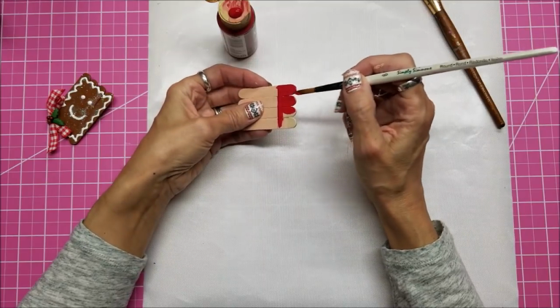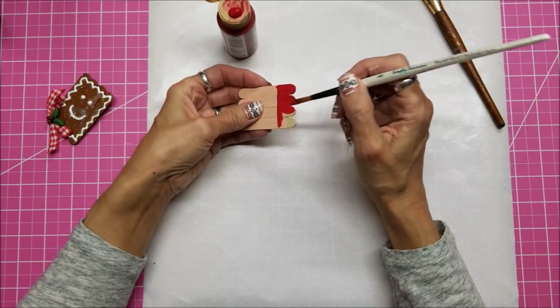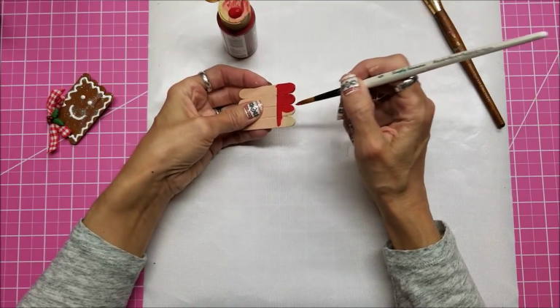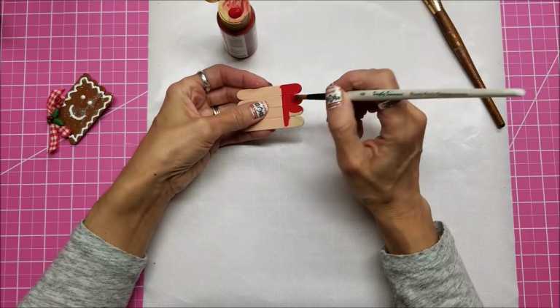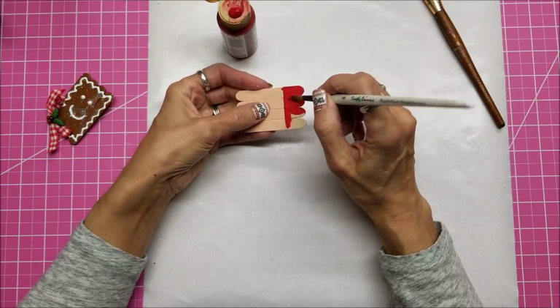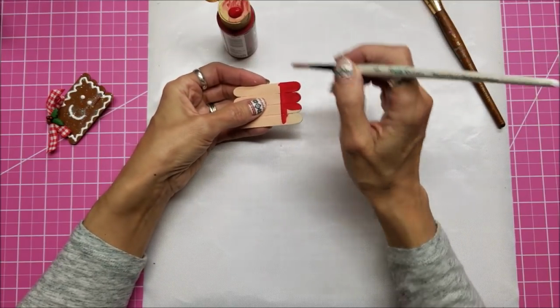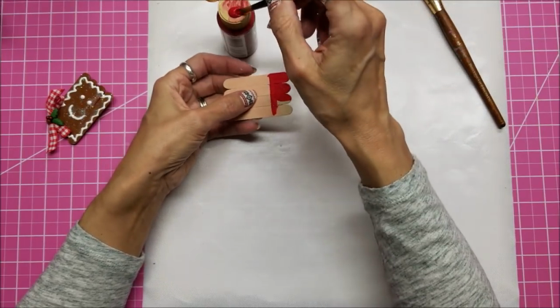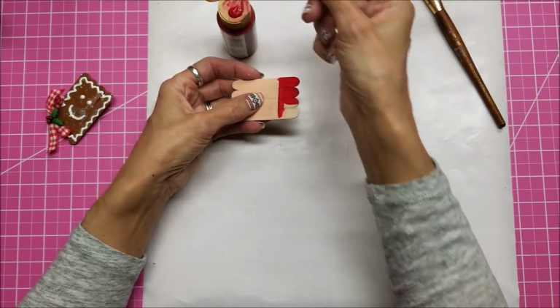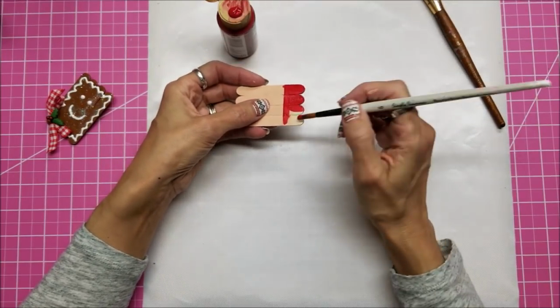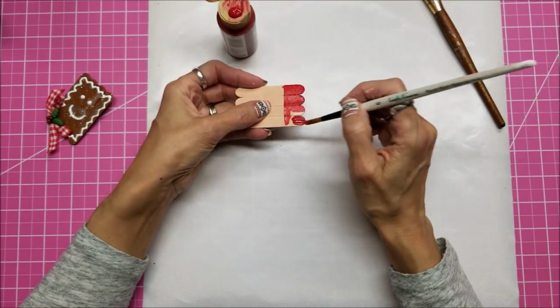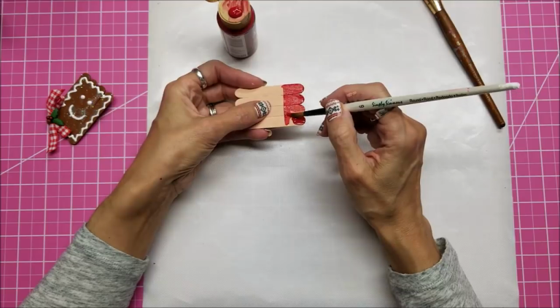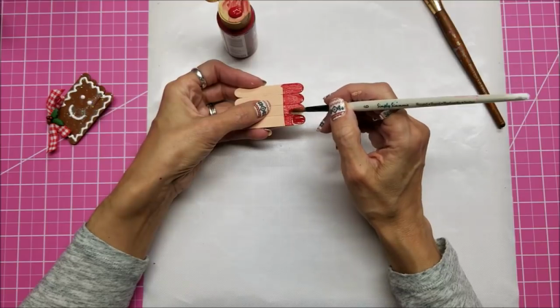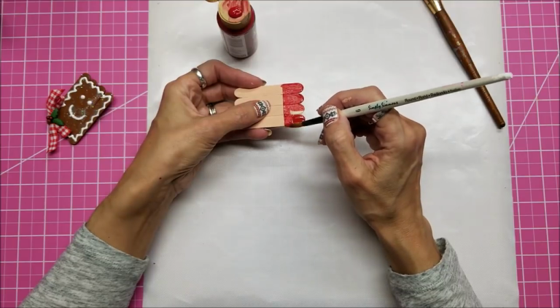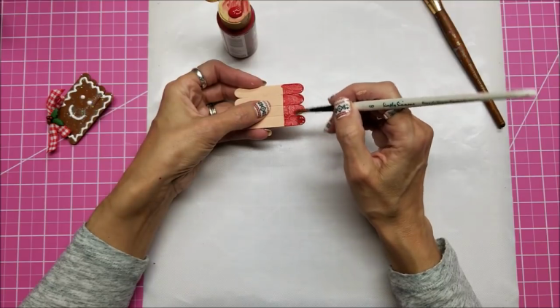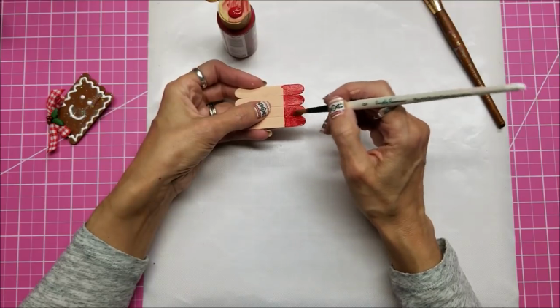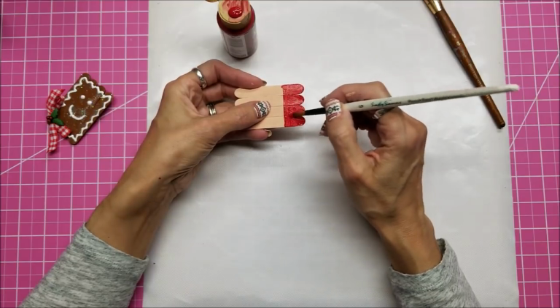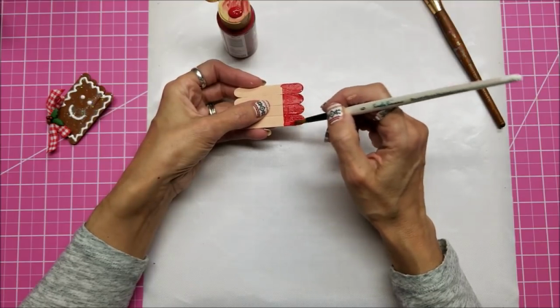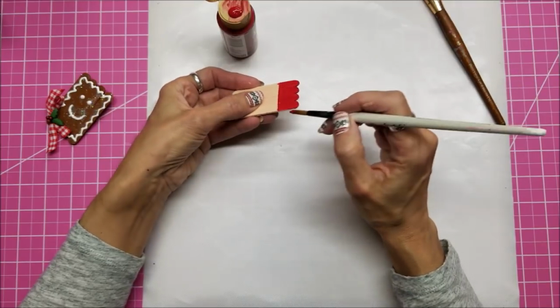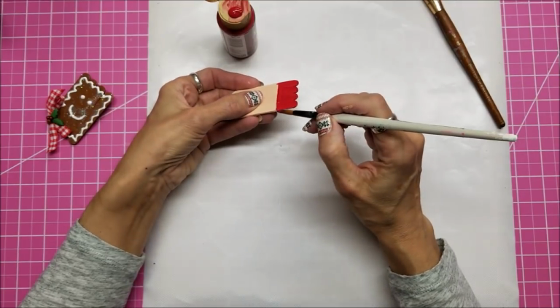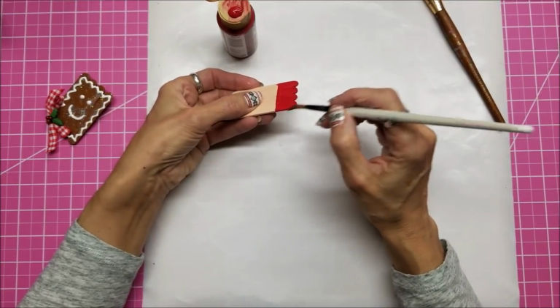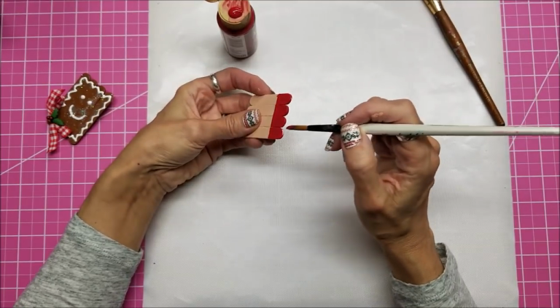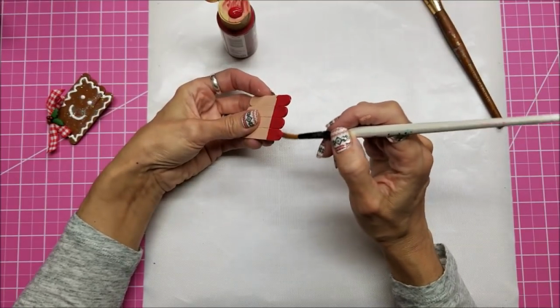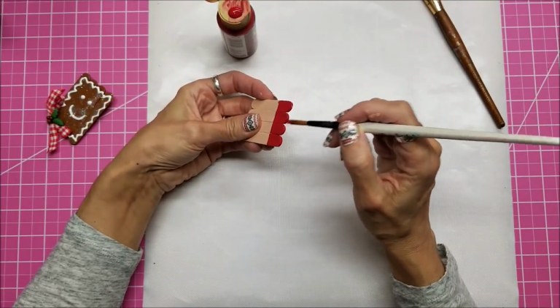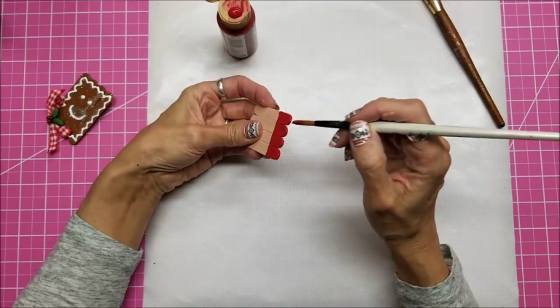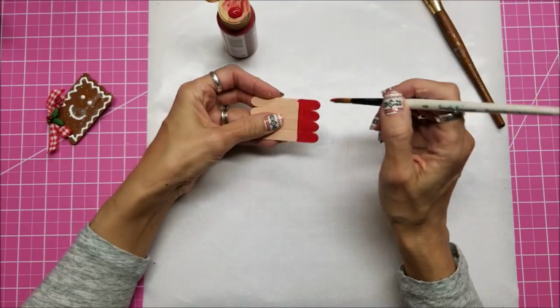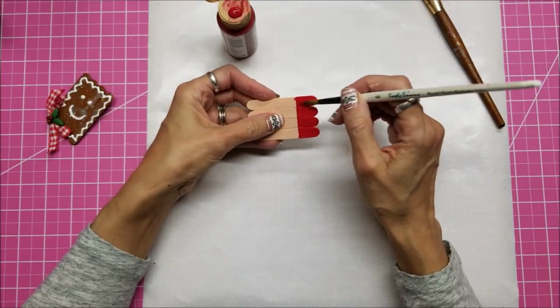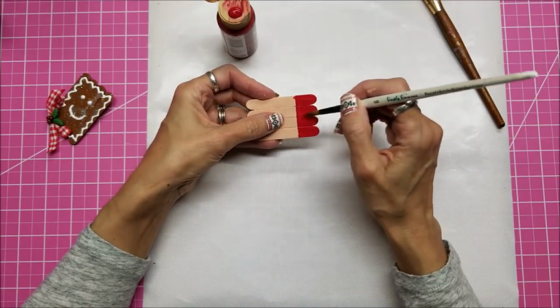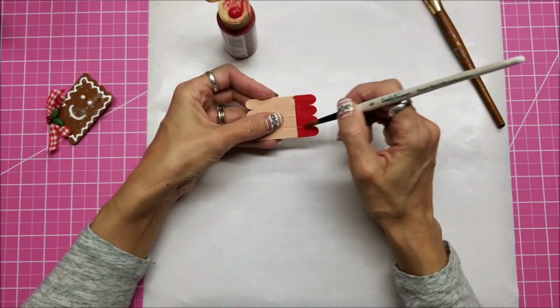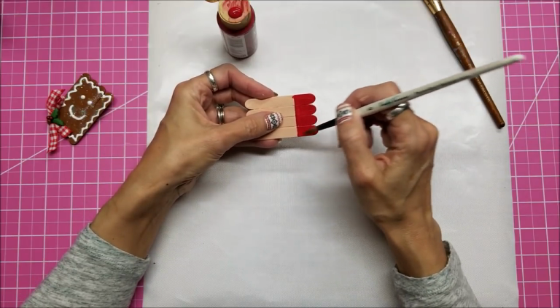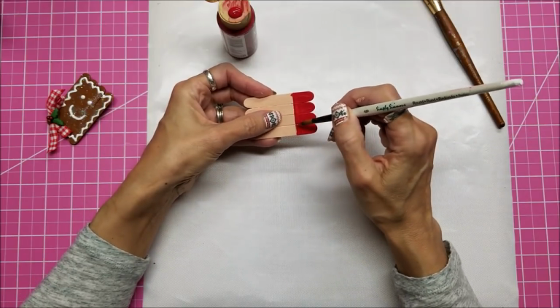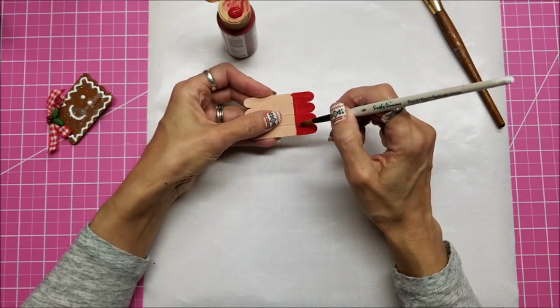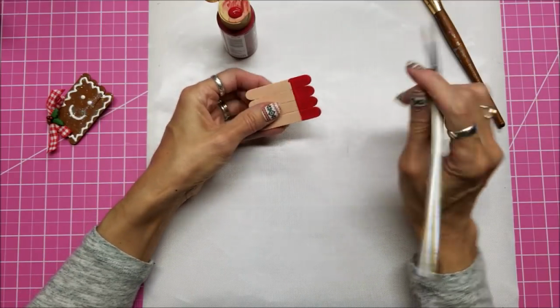You can see I'm going over the tops too, to make sure all the tops of the popsicle sticks and the sides as well are coated. I don't worry about giving the edges a second coat, just the very top after I get it with my blow dryer.